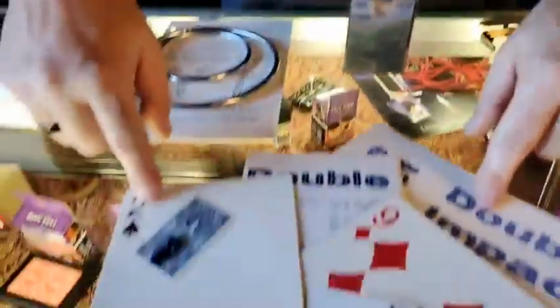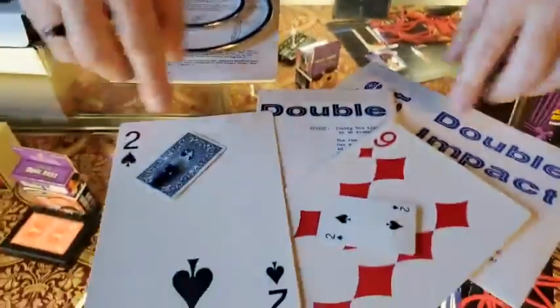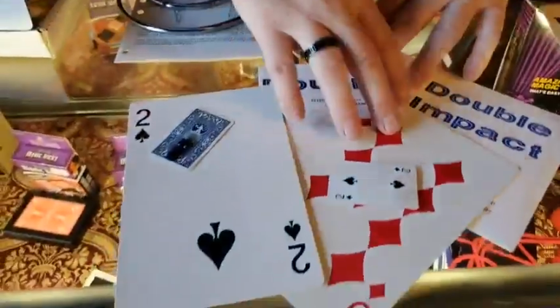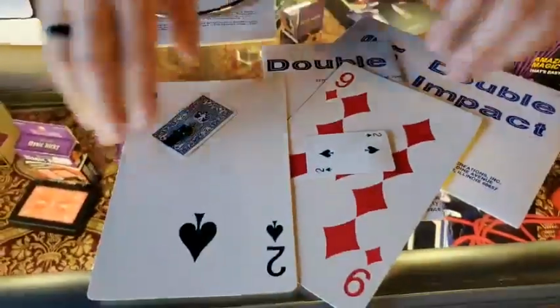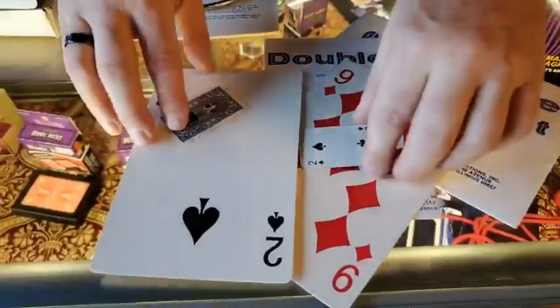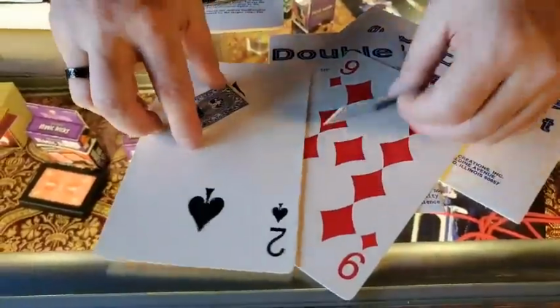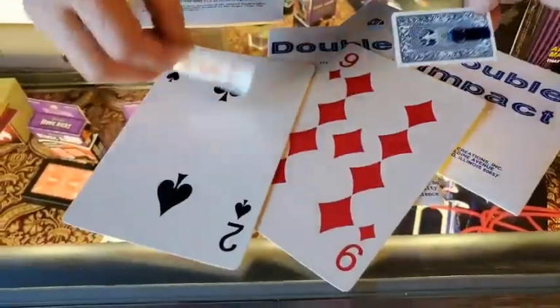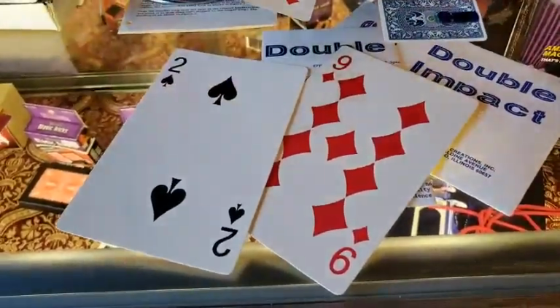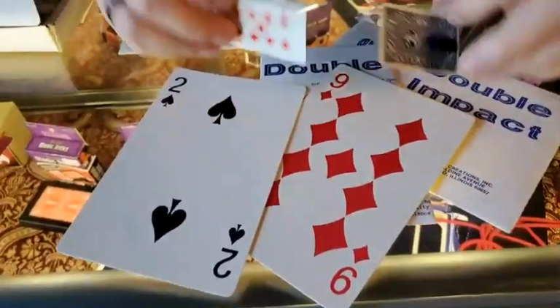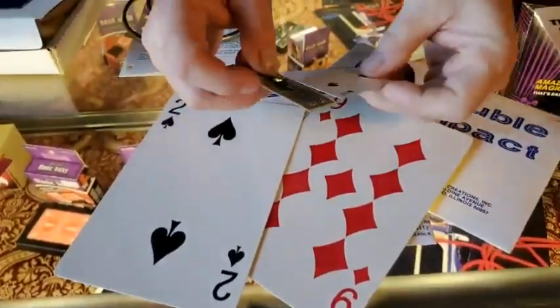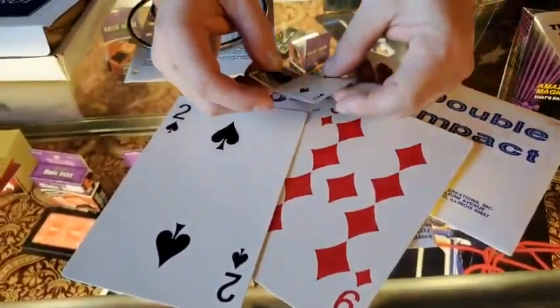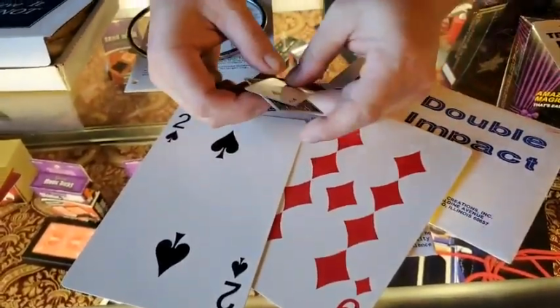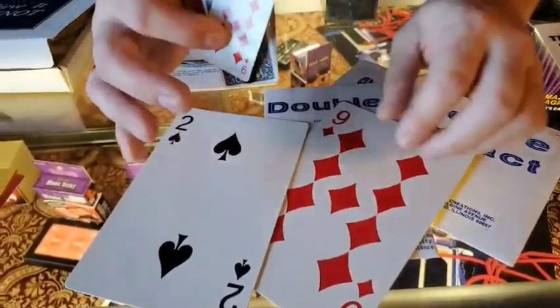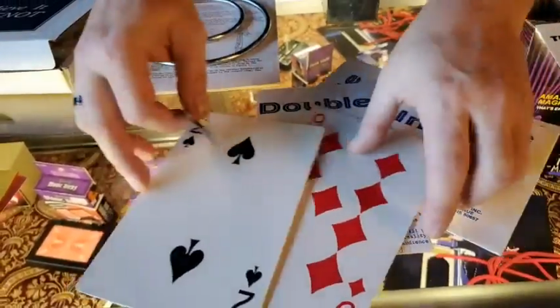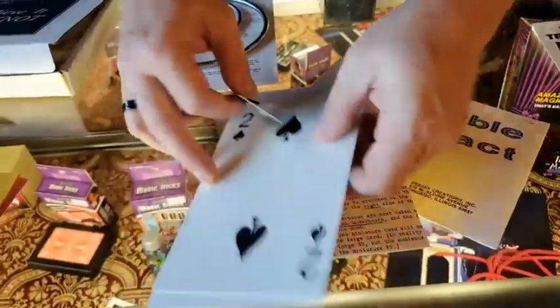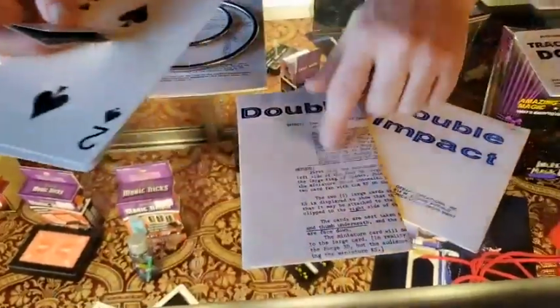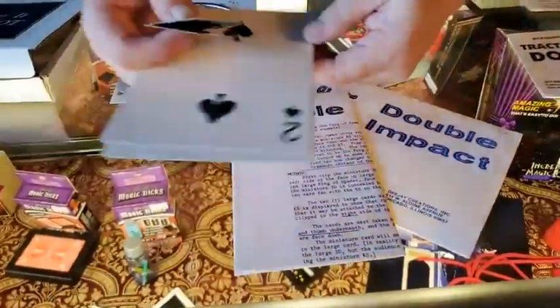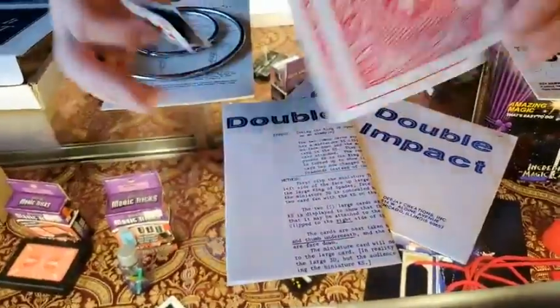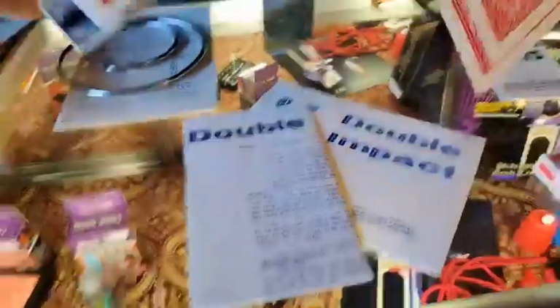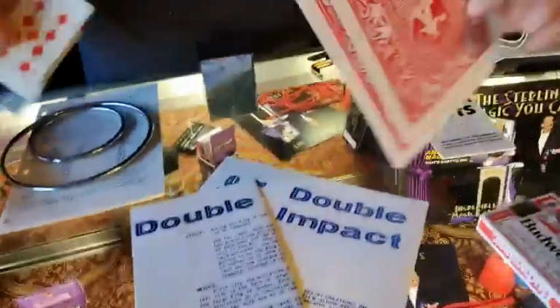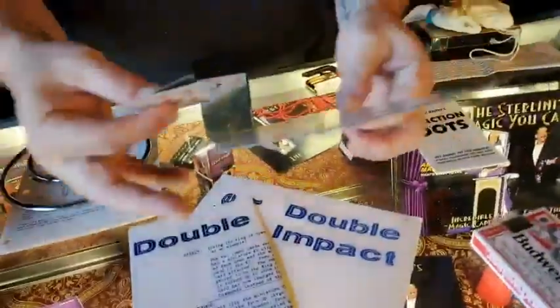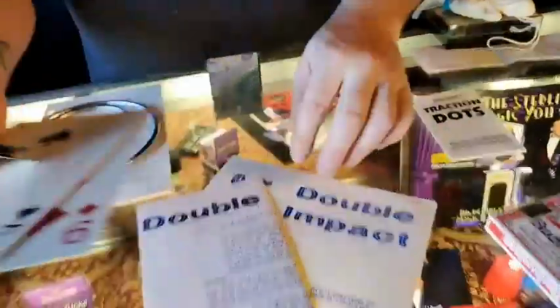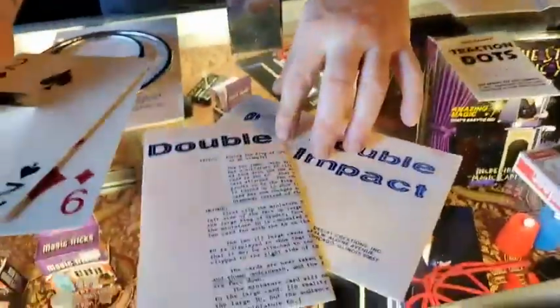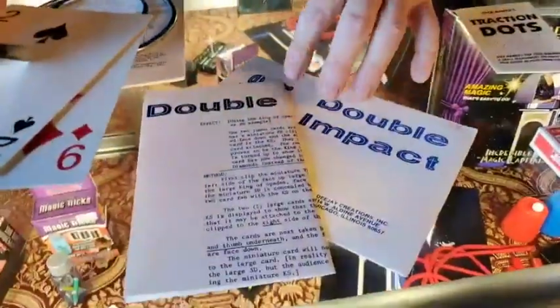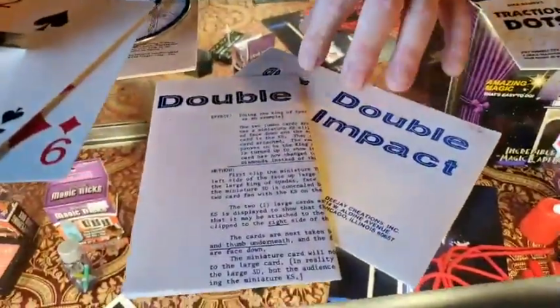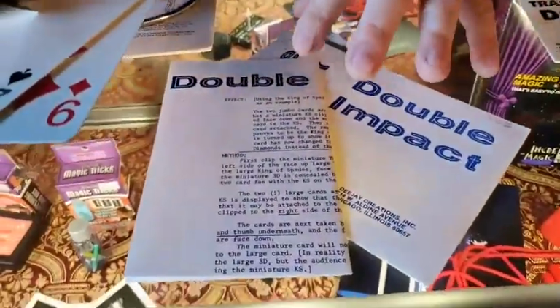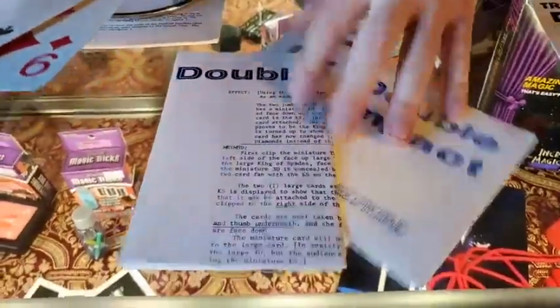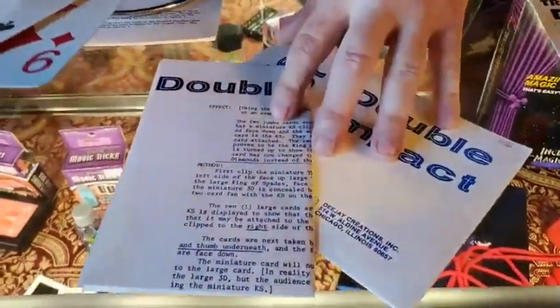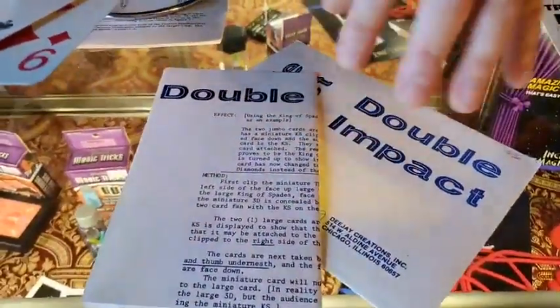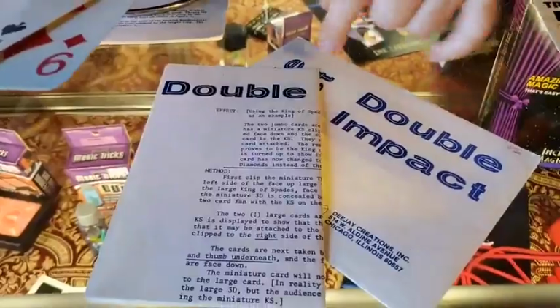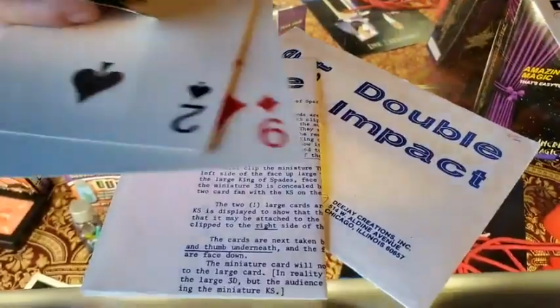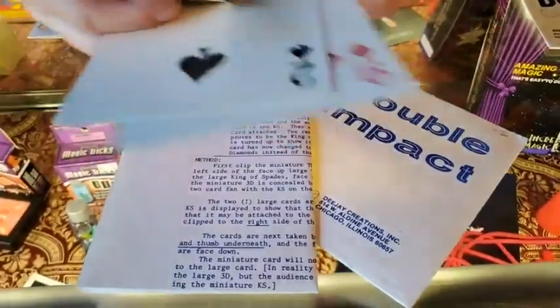Double Impact is a card effect — a jumbo card effect using some smaller cards that clip on. These are pretty cool little gimmicks. It comes with your instructions, two jumbo cards, and the two little clips. It is $5 — comment down below if you want that.